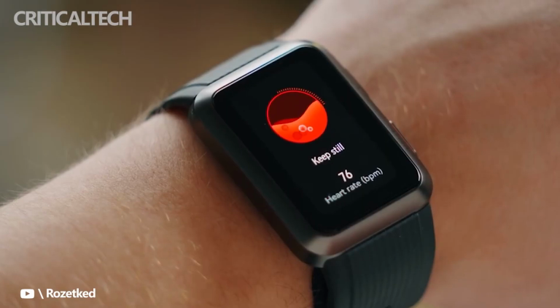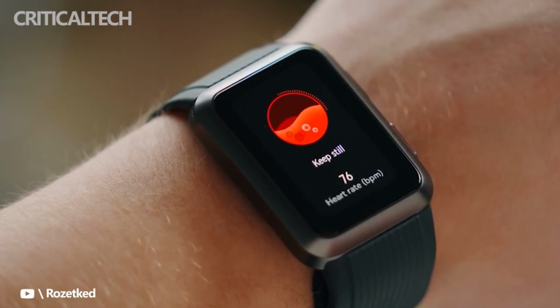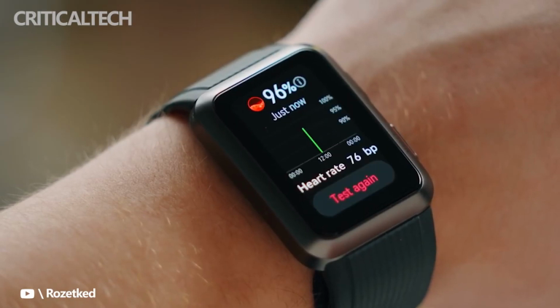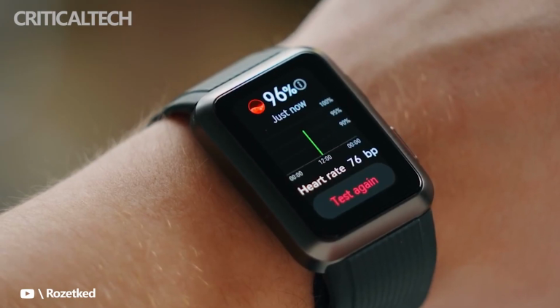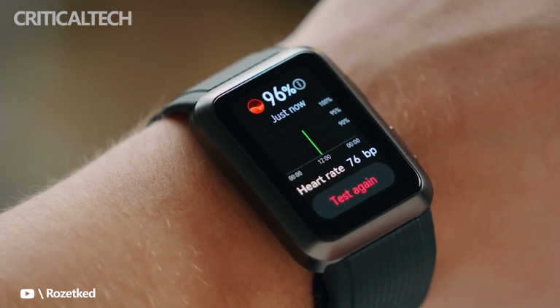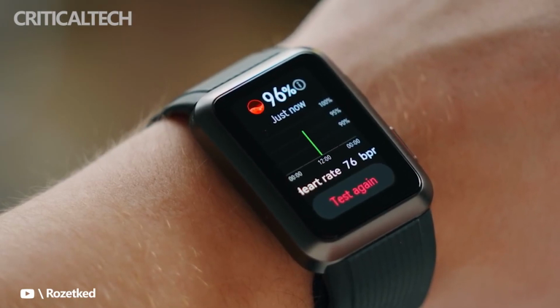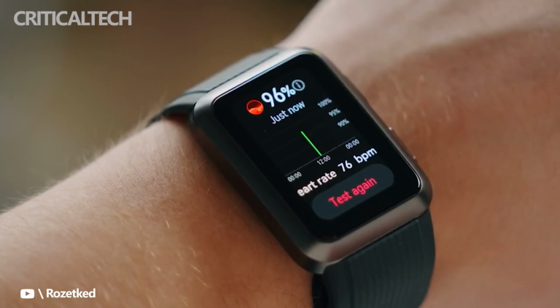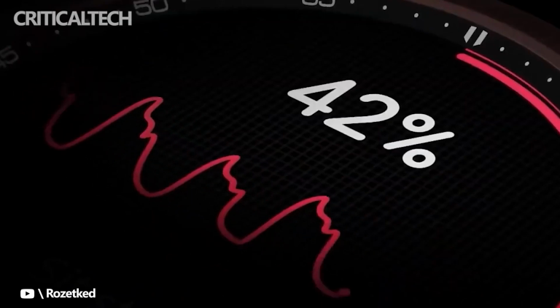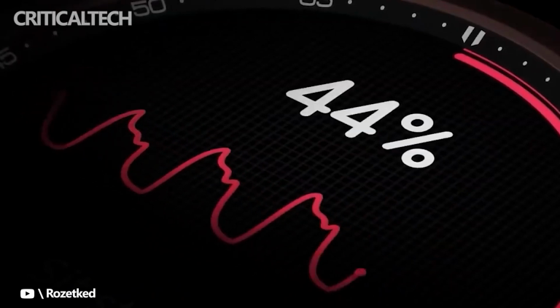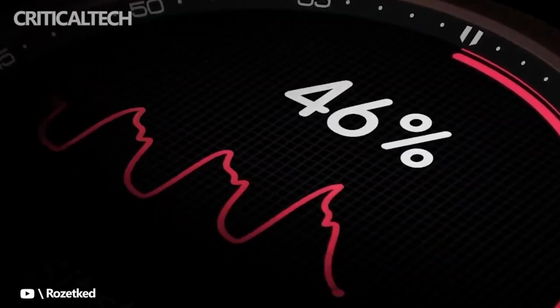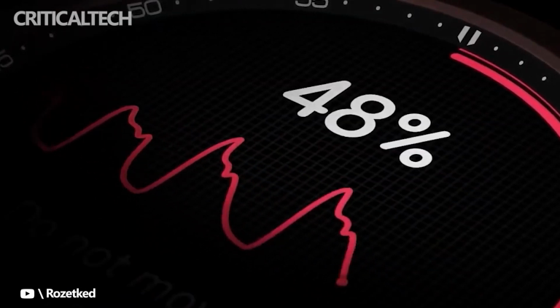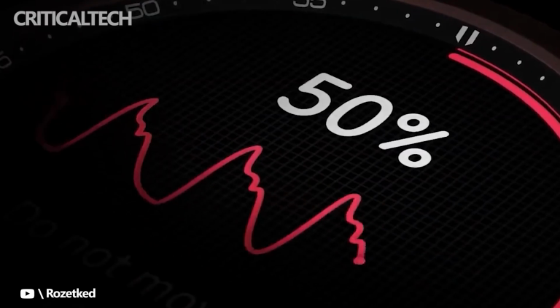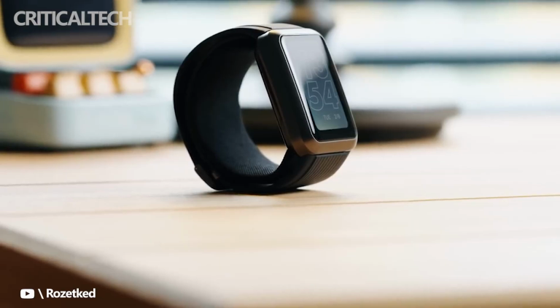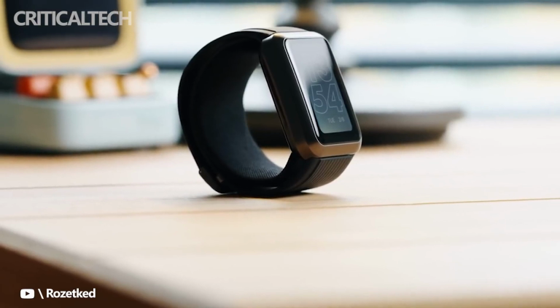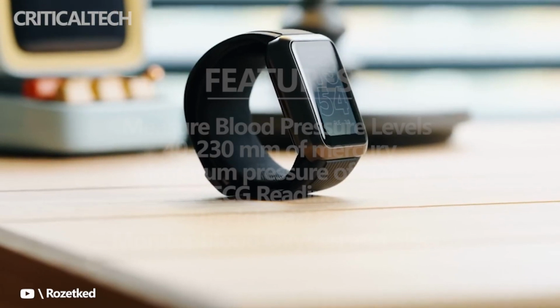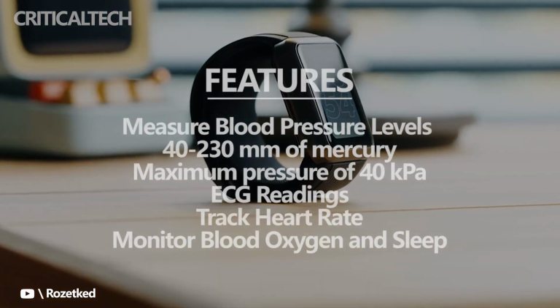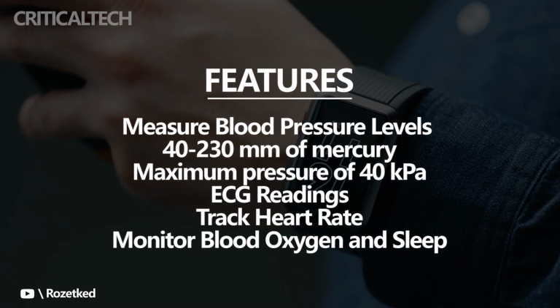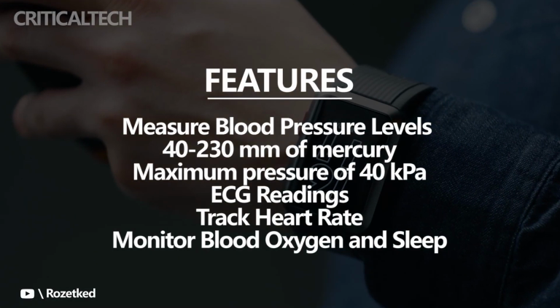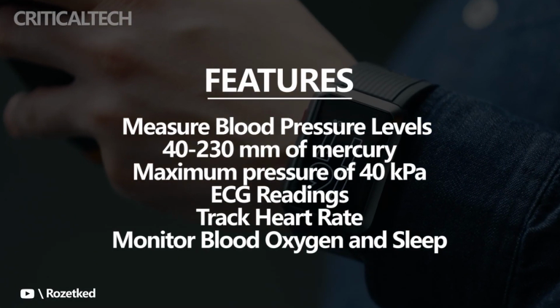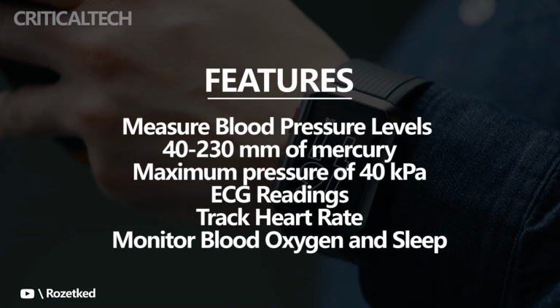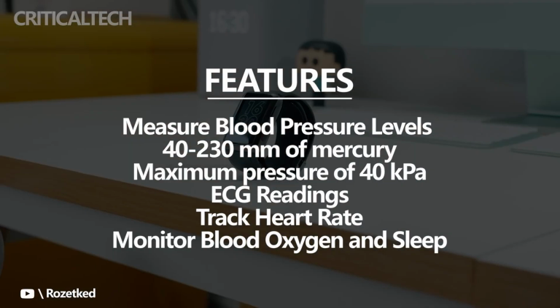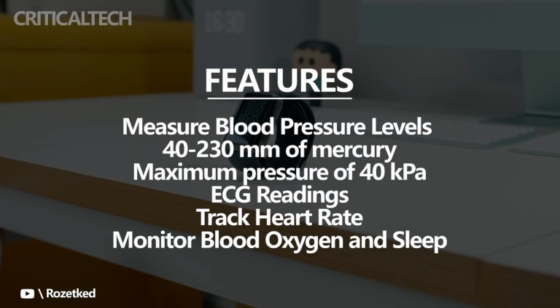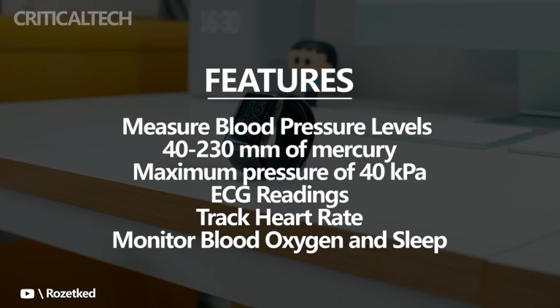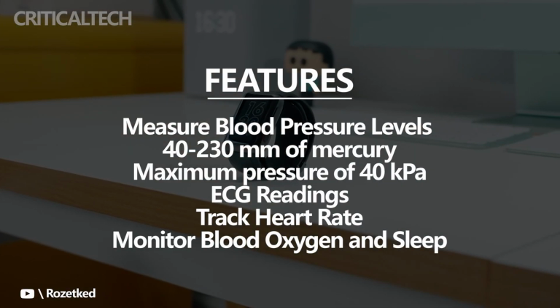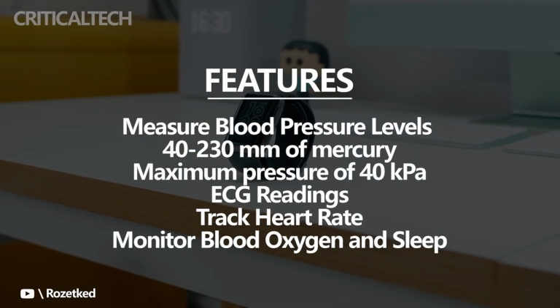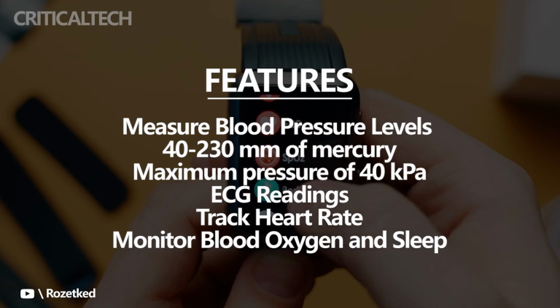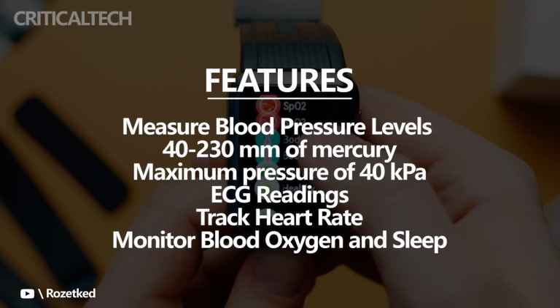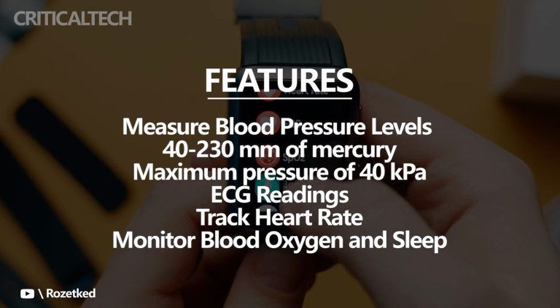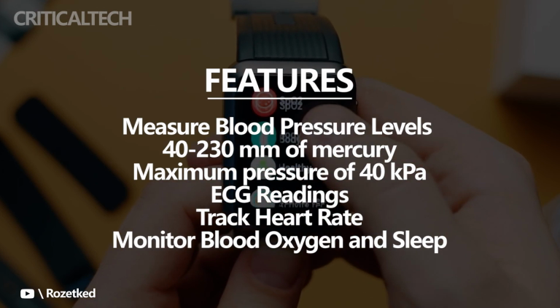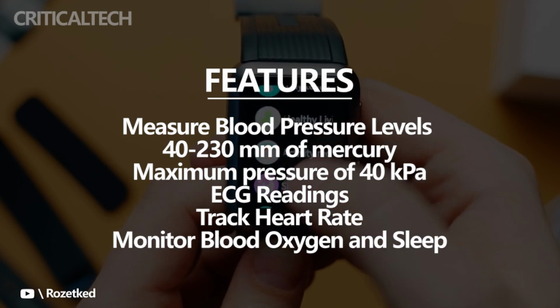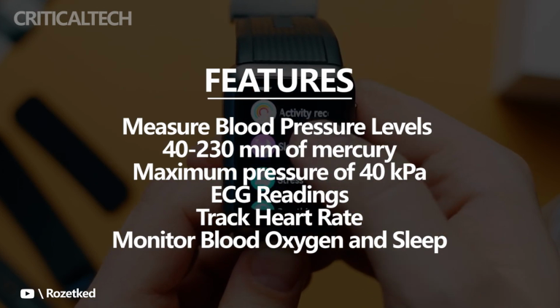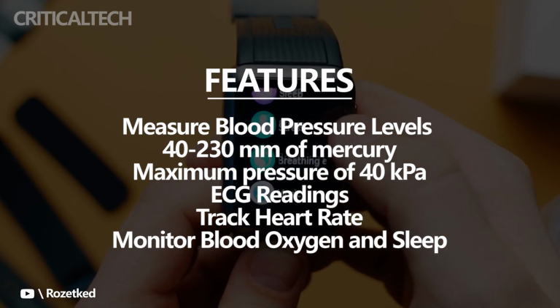The Huawei Watch D has a dual-layer airbag system that inflates around your wrist to measure blood pressure levels between 40 to 230 millimeters of mercury. The mini-pump pushing the air into the bags has a maximum pressure of 40 kilopascal.